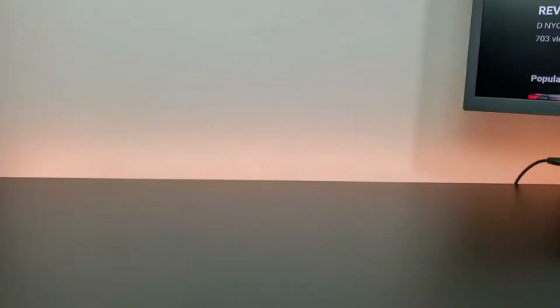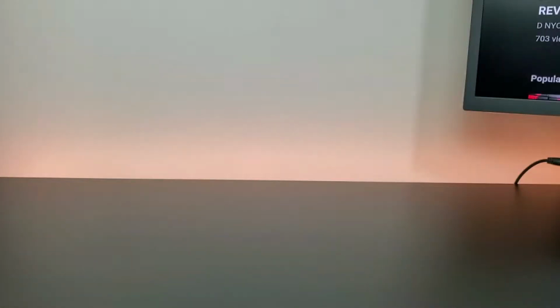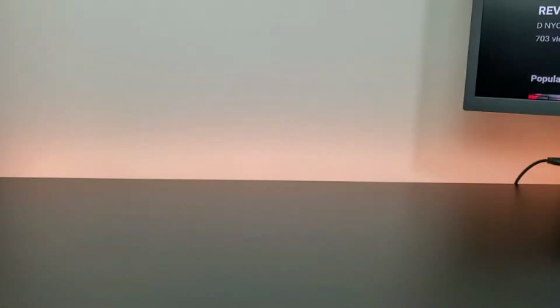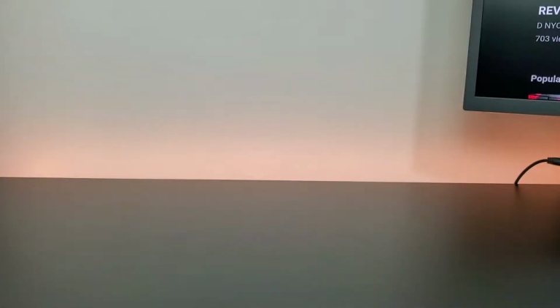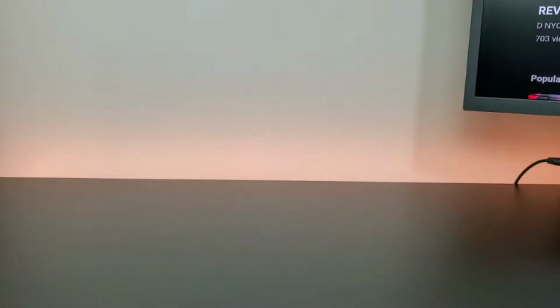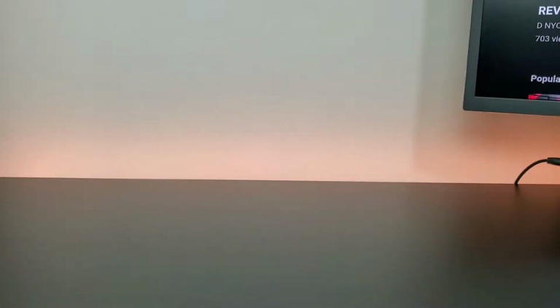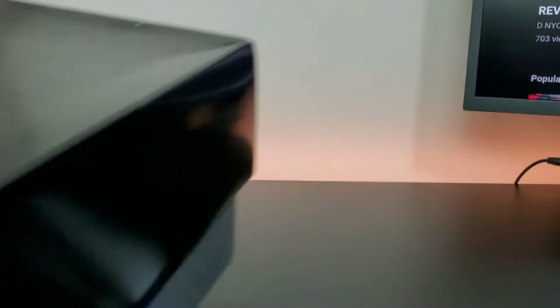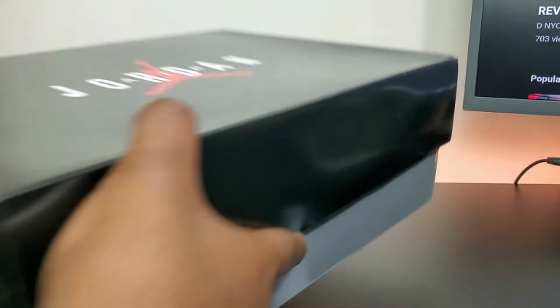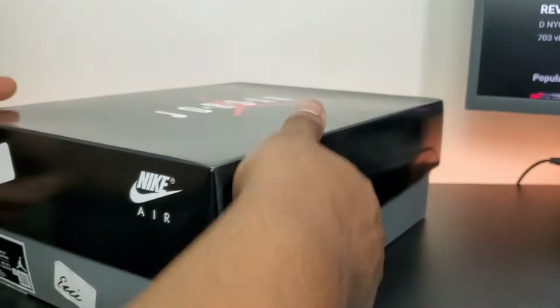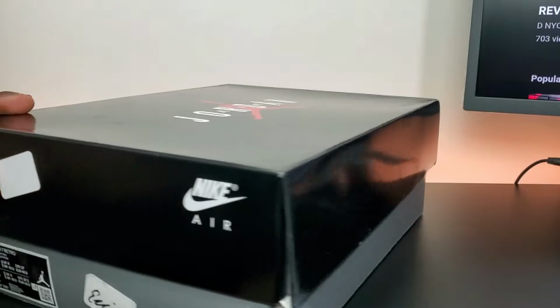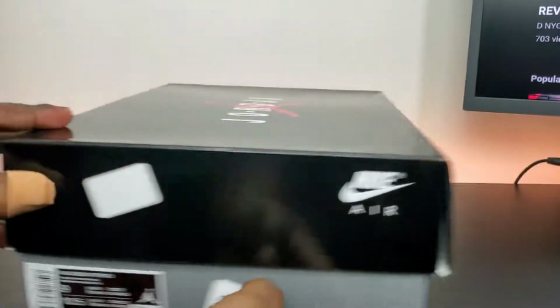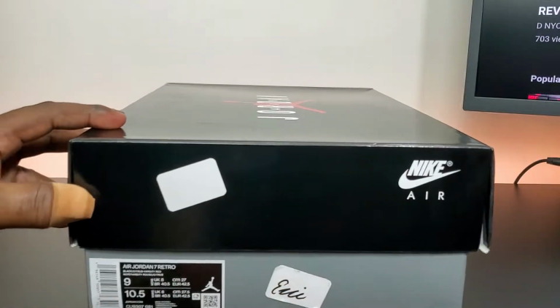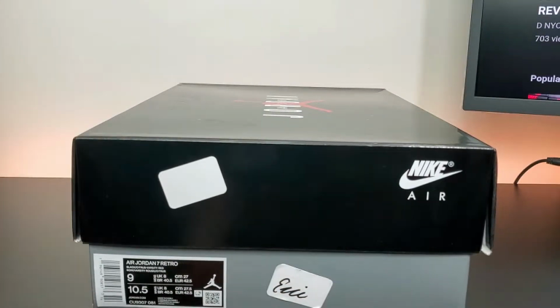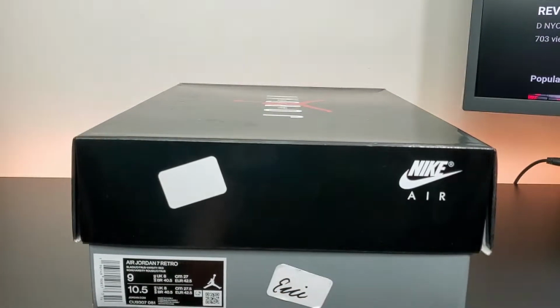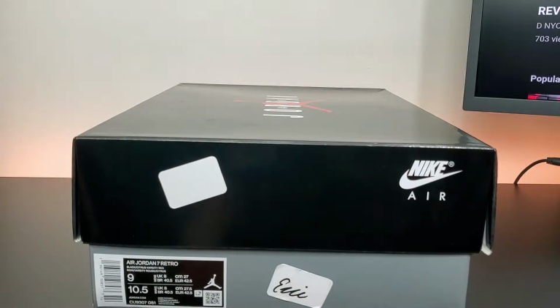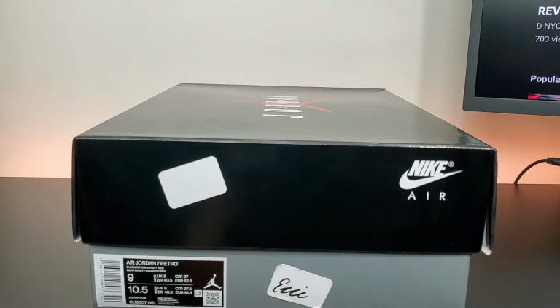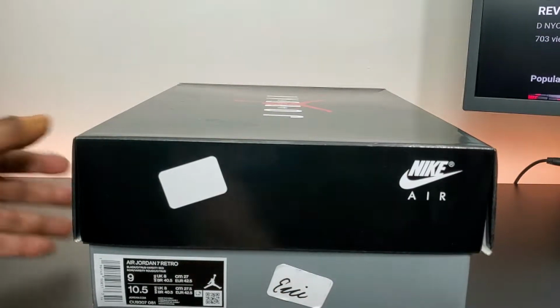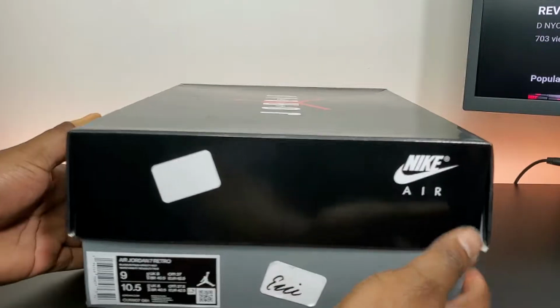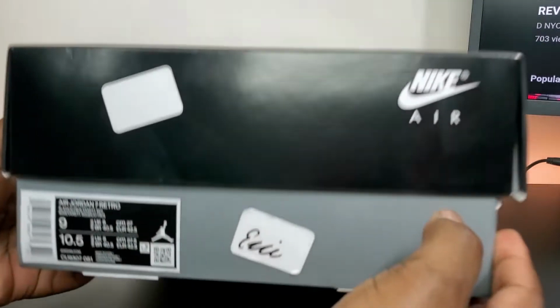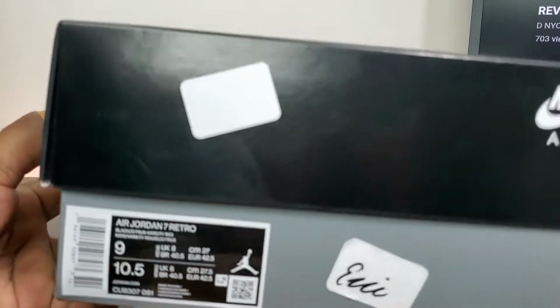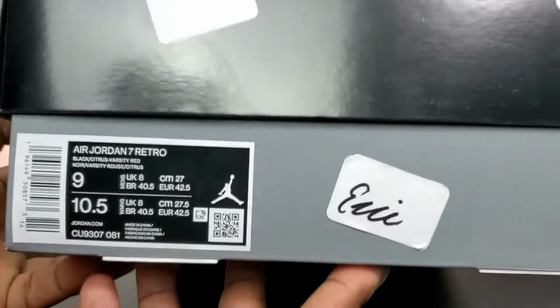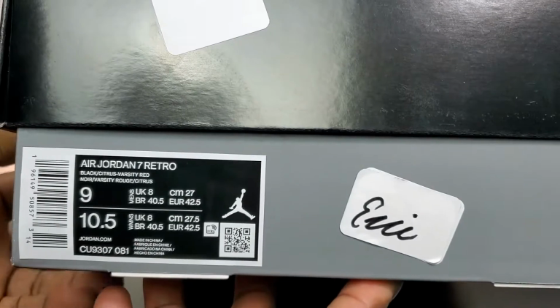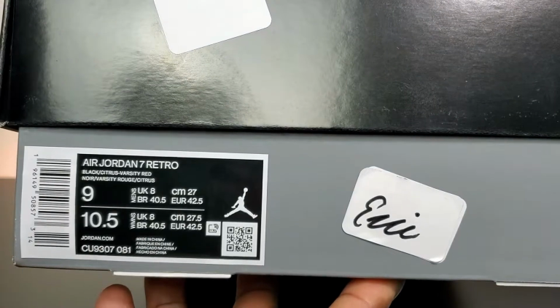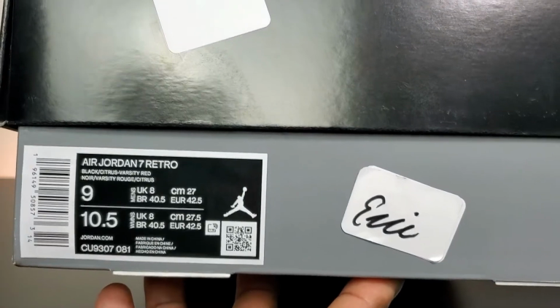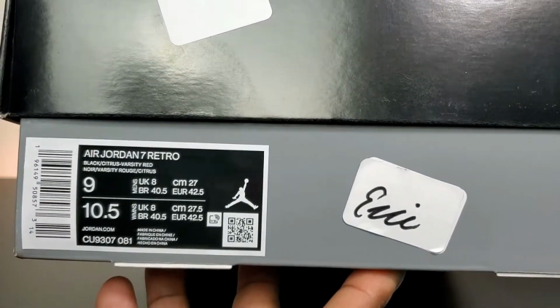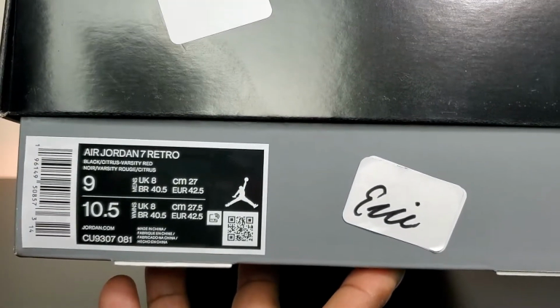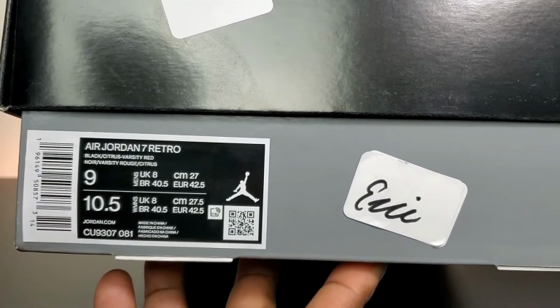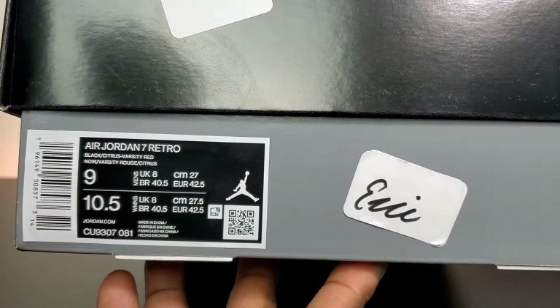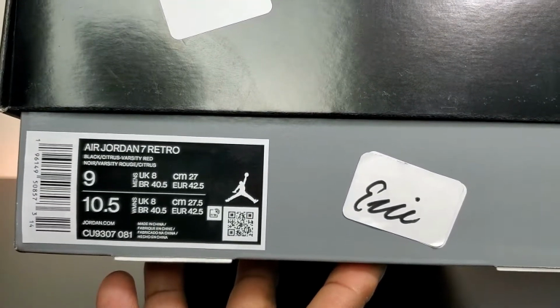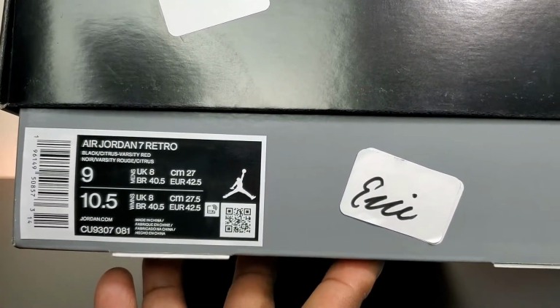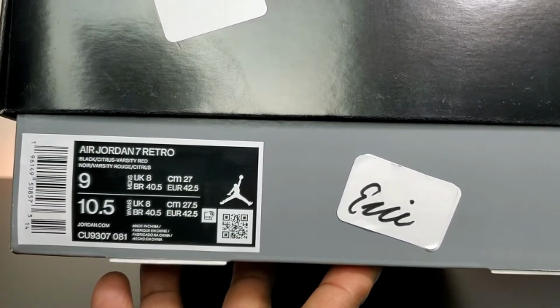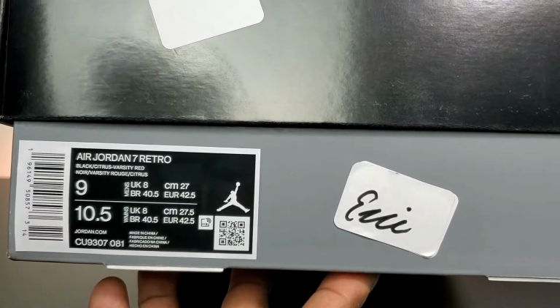What's good YouTube, I'm back with another video. We got the Jordan 7 — the Air Jordan 7 Retro Black Citrus Varsity Red.